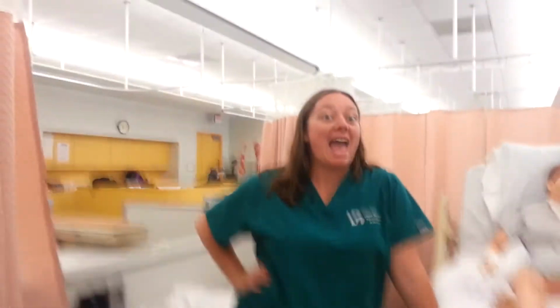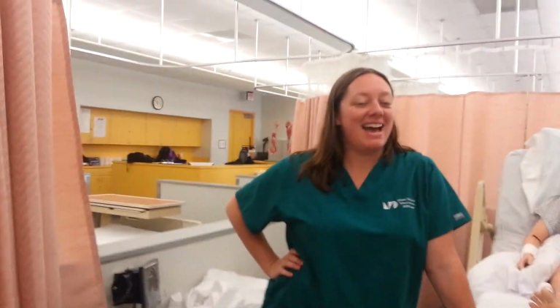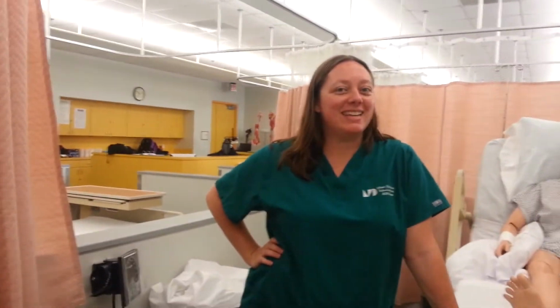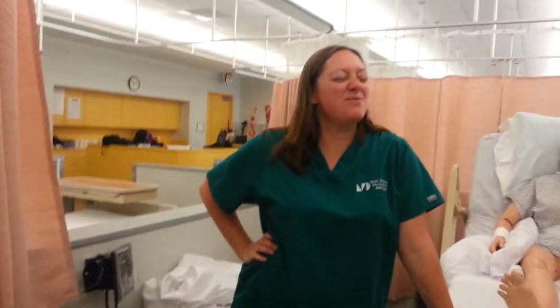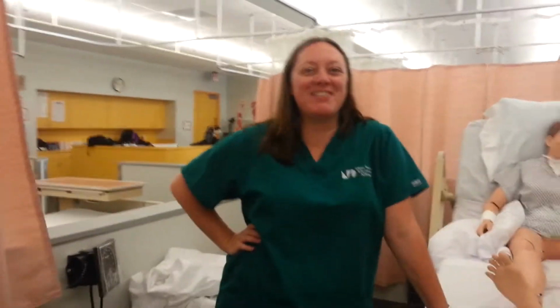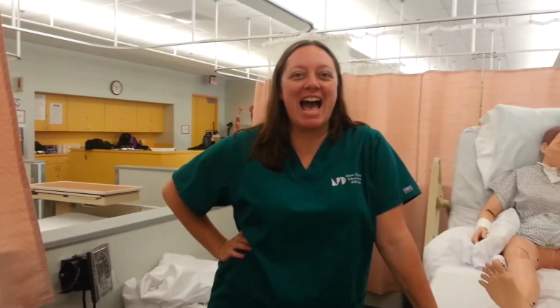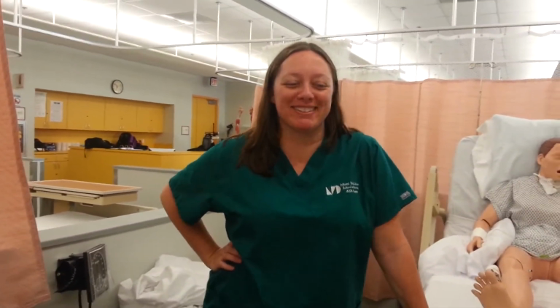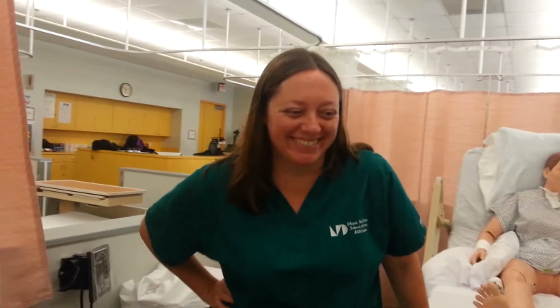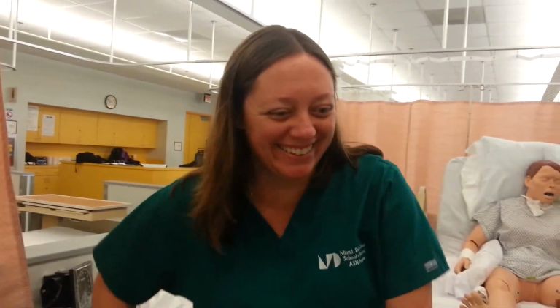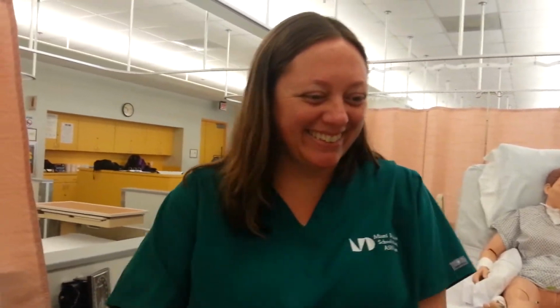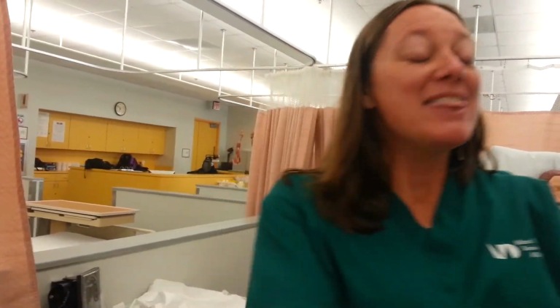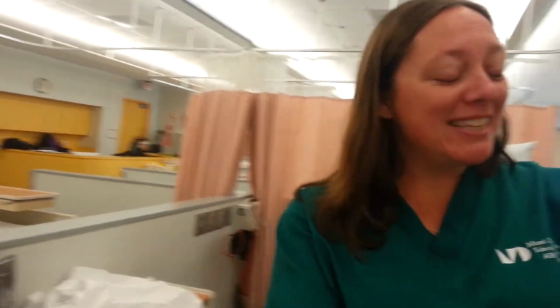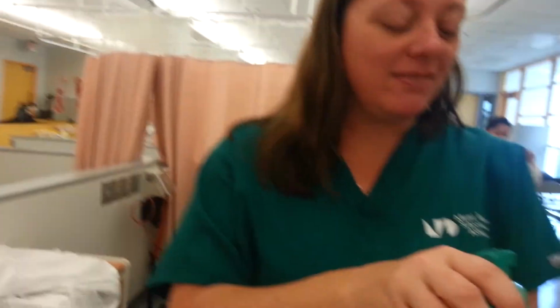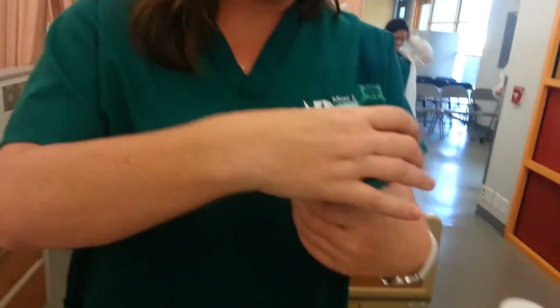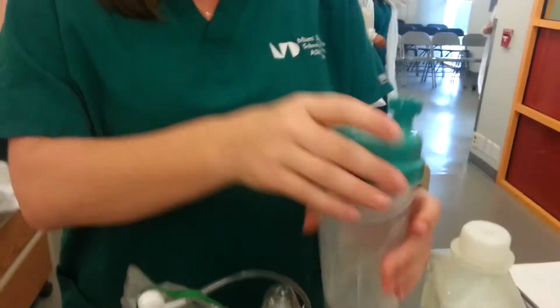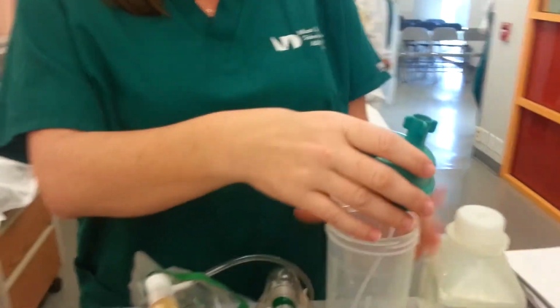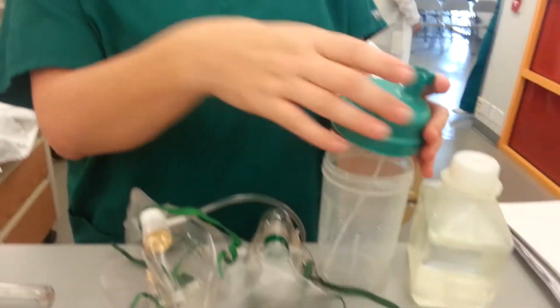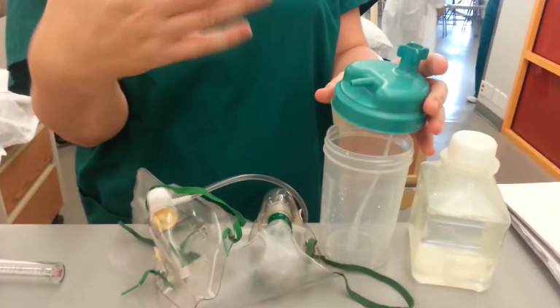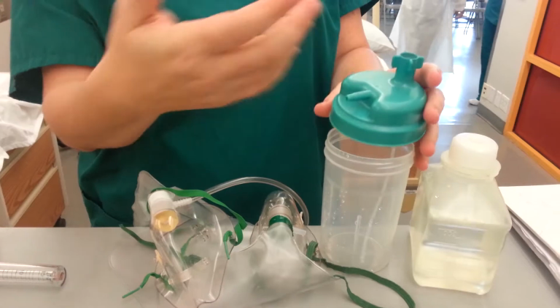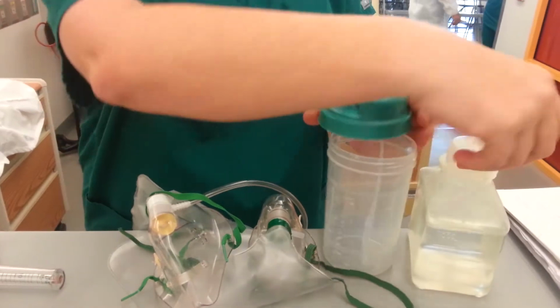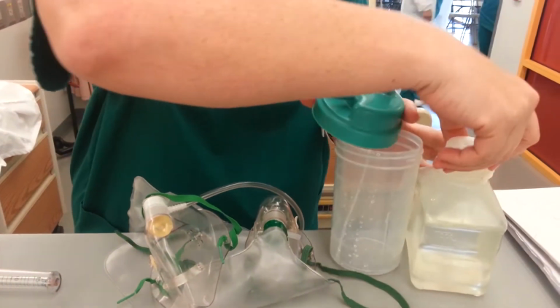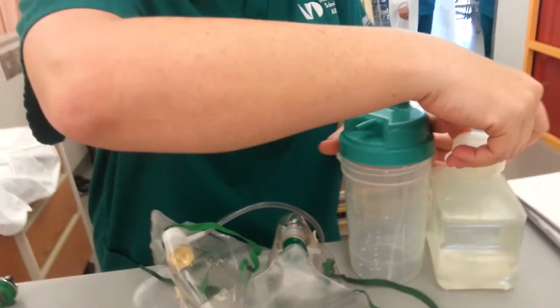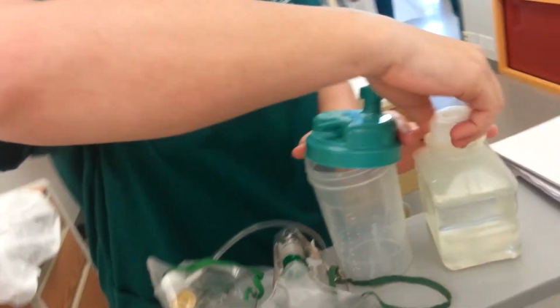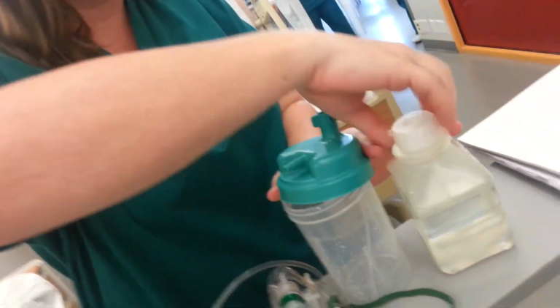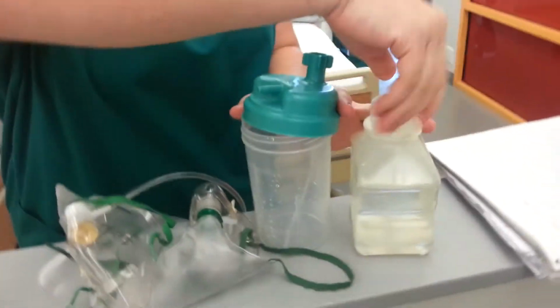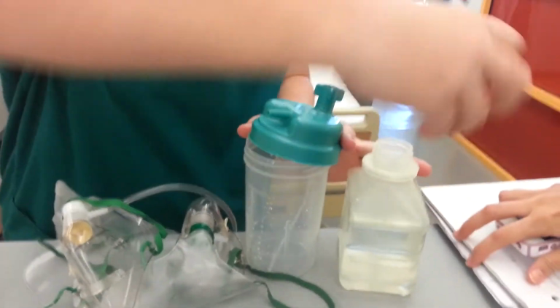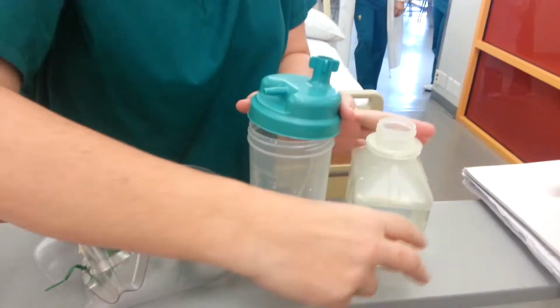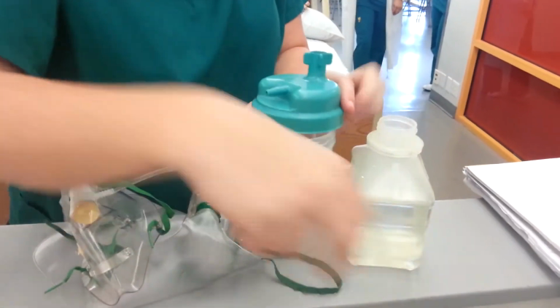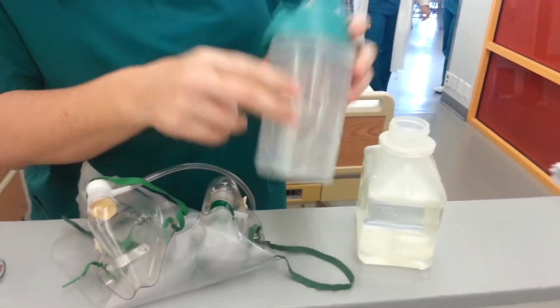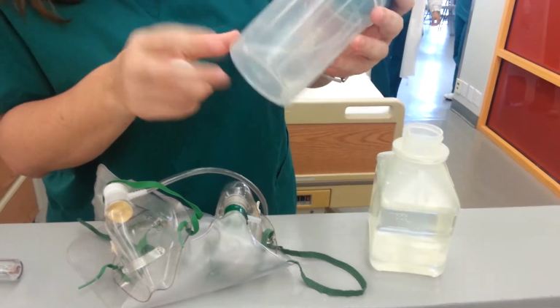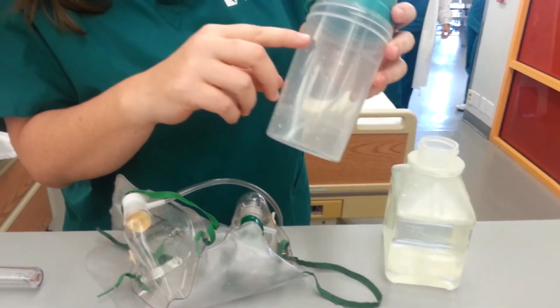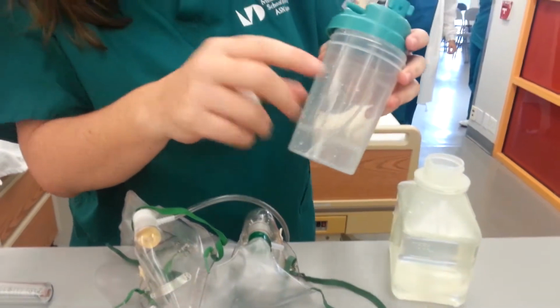Hi folks, it's respiratory time. The first thing we have to do, besides introductions and all that, is pour the sterile water to our lovely little fill line.